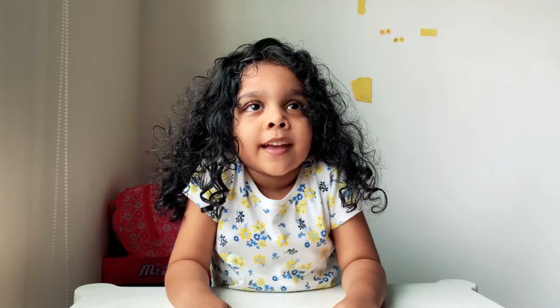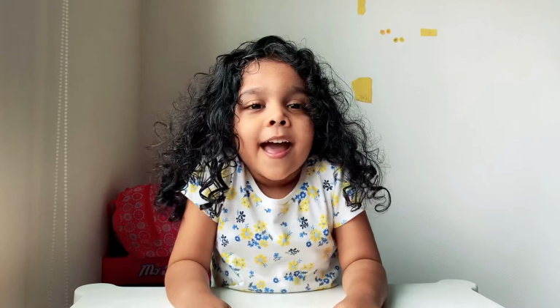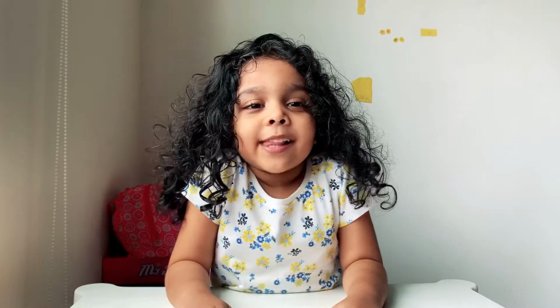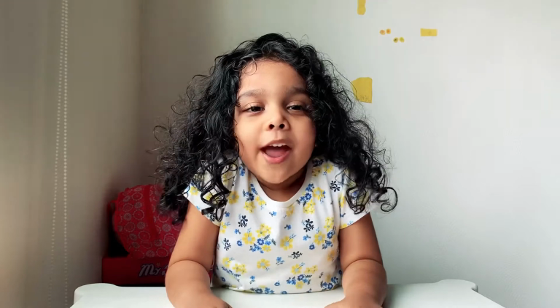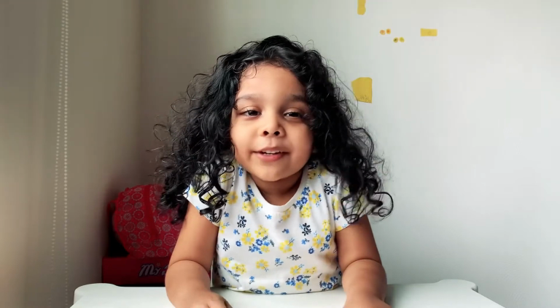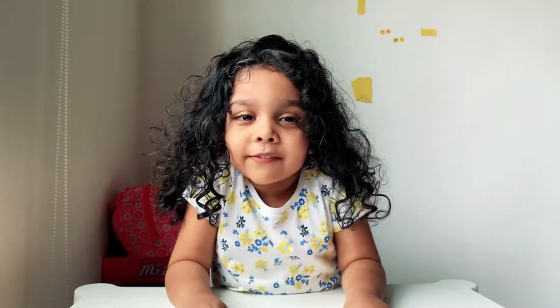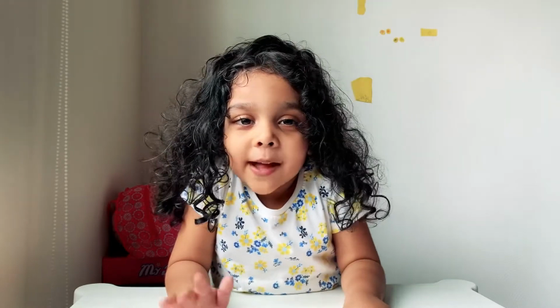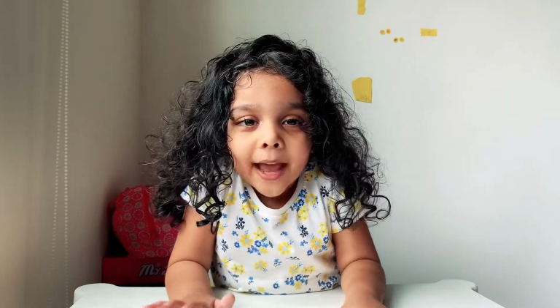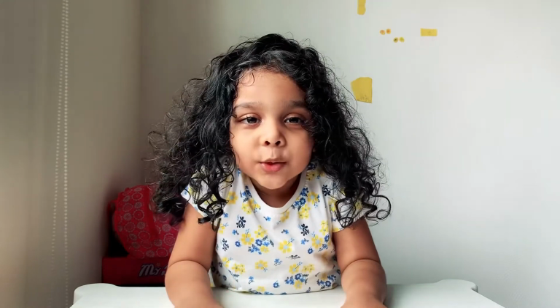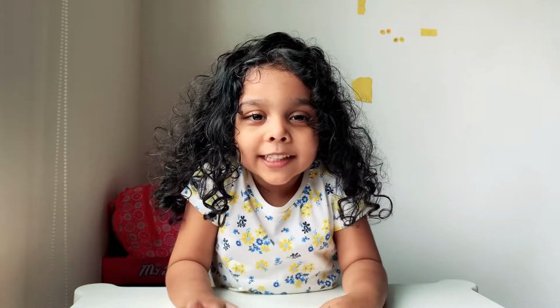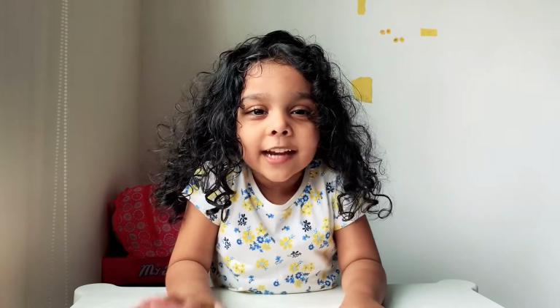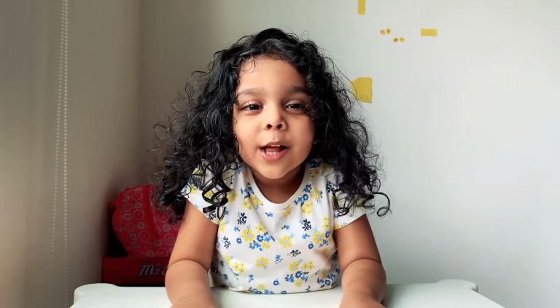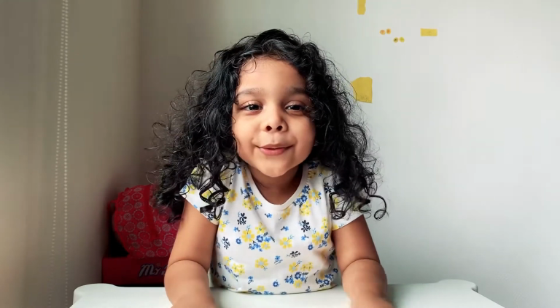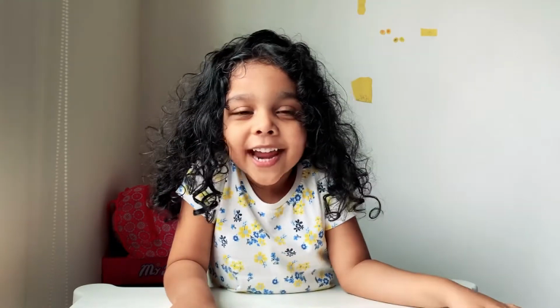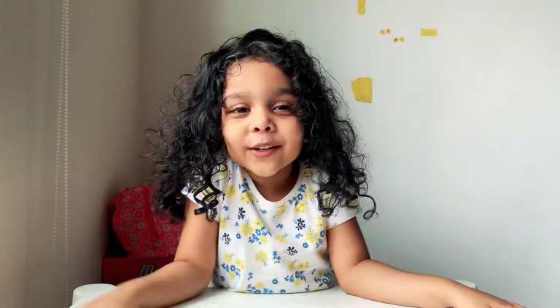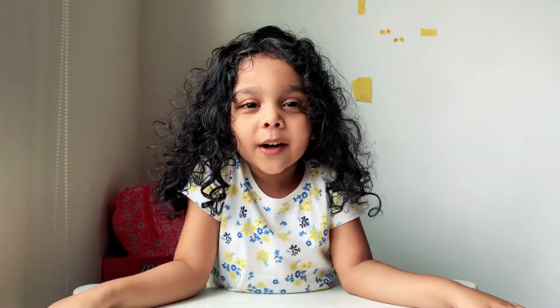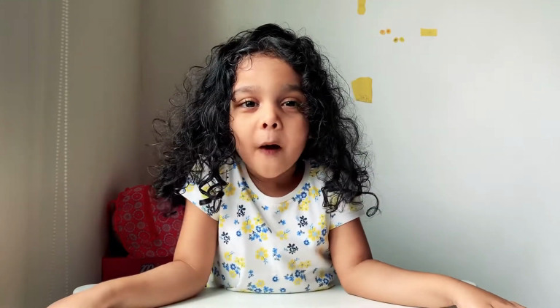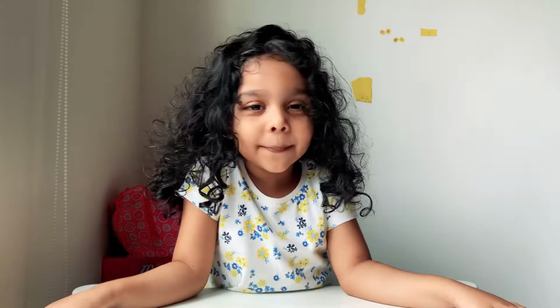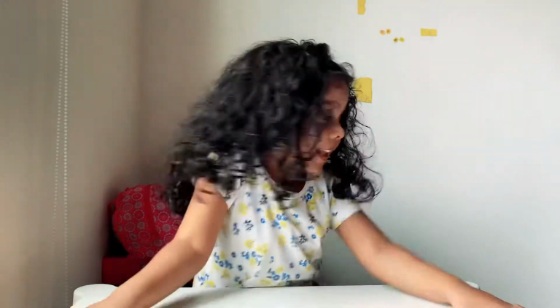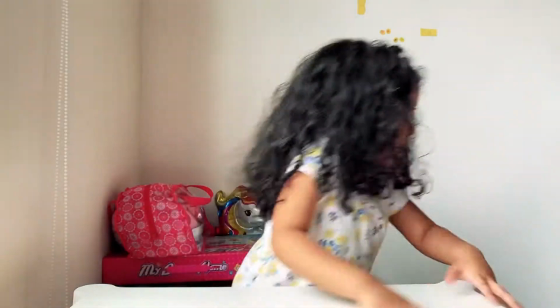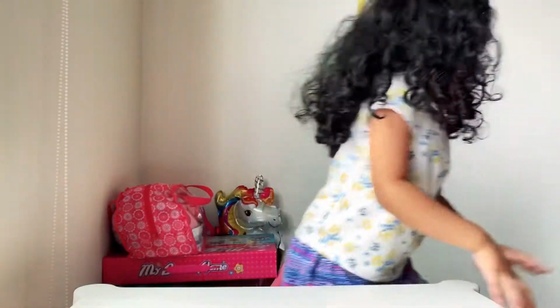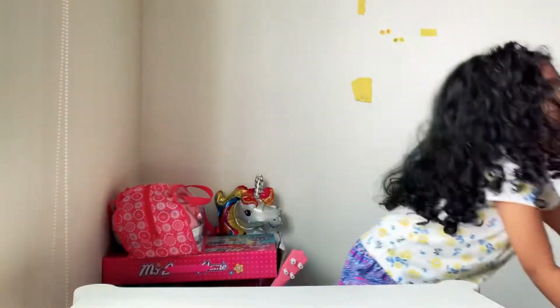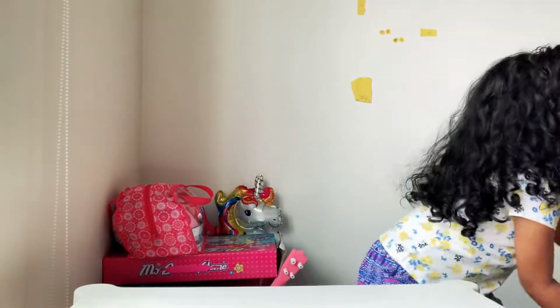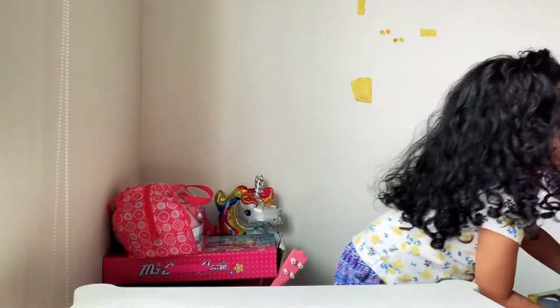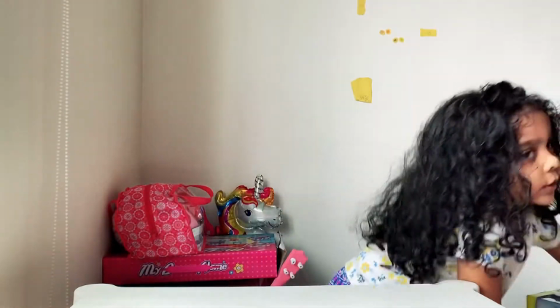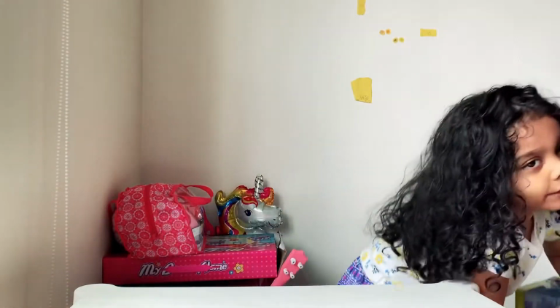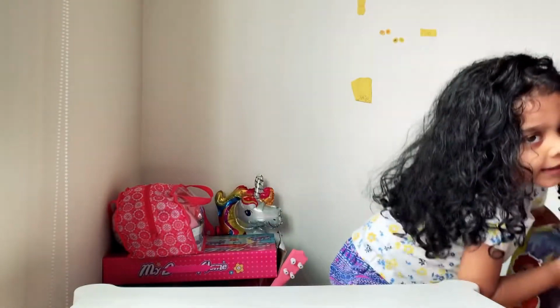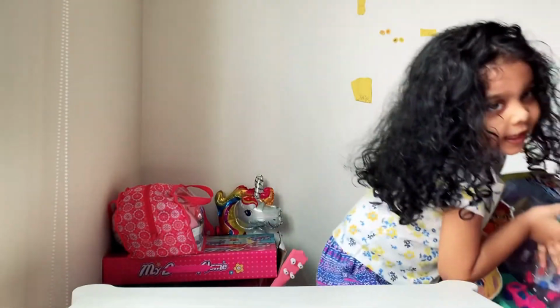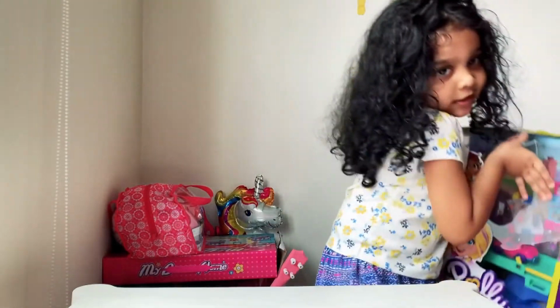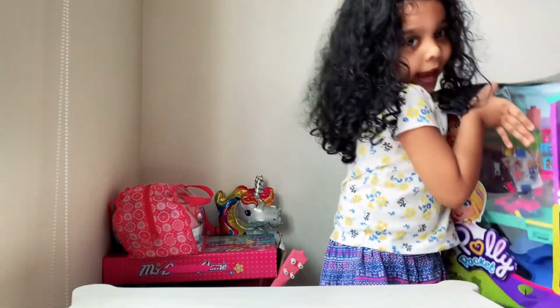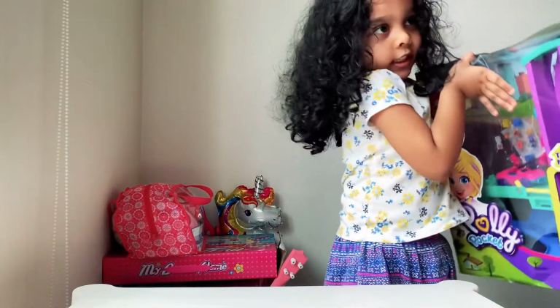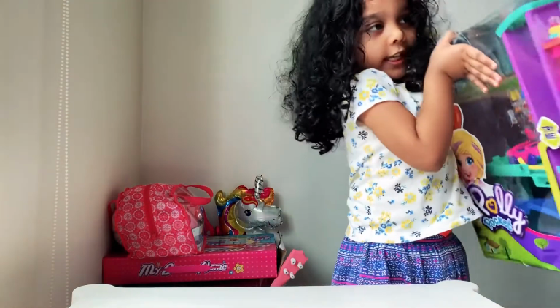Hello everyone, welcome back to my channel. Today I got a Polly pocket mall server. So first, it's right here.